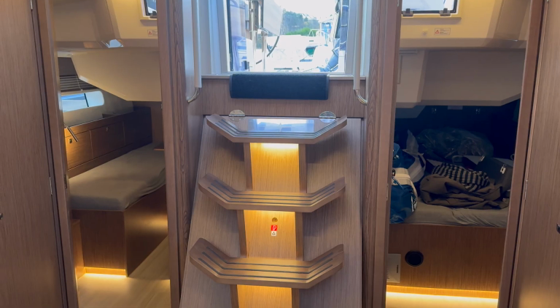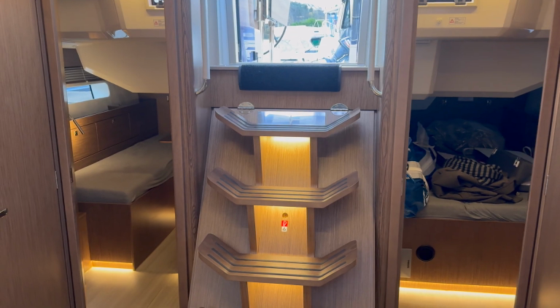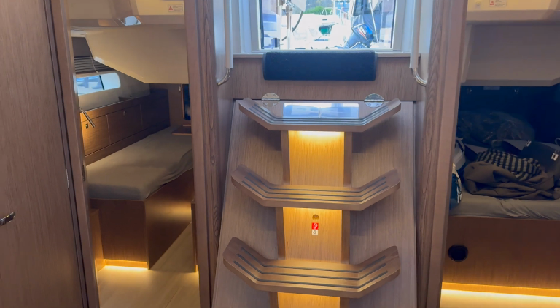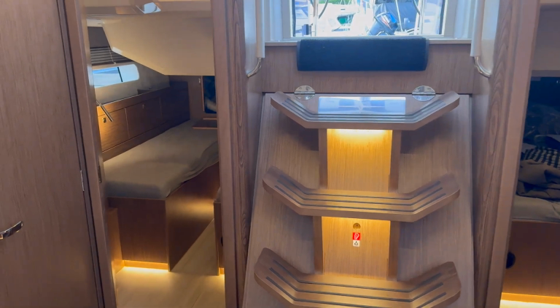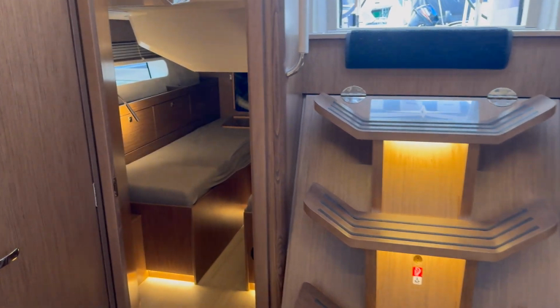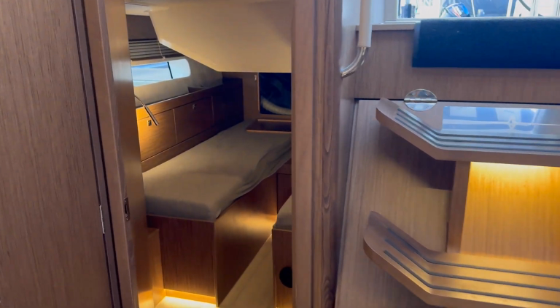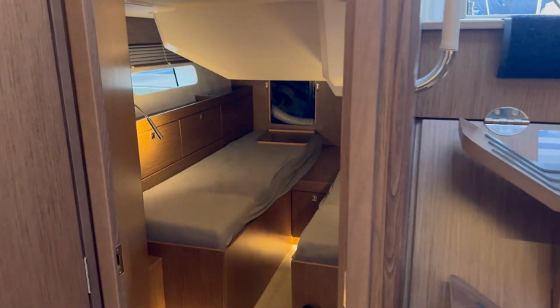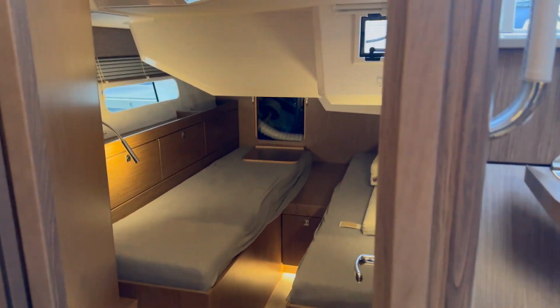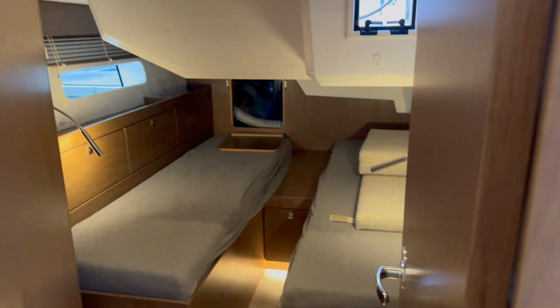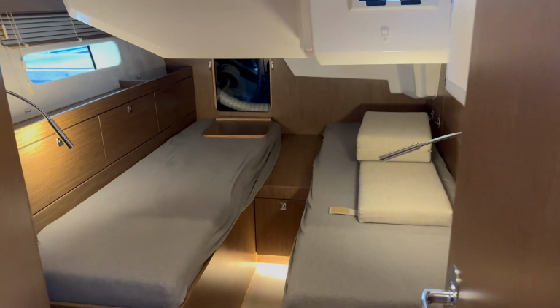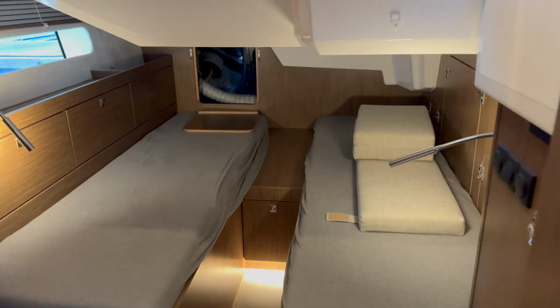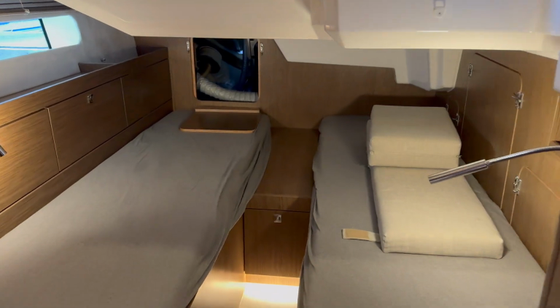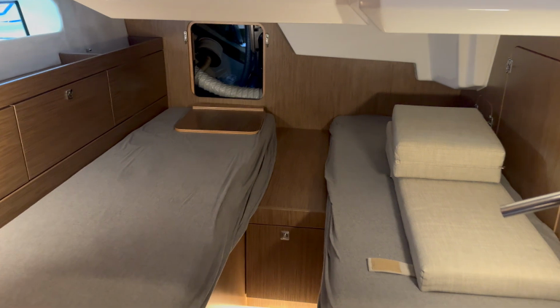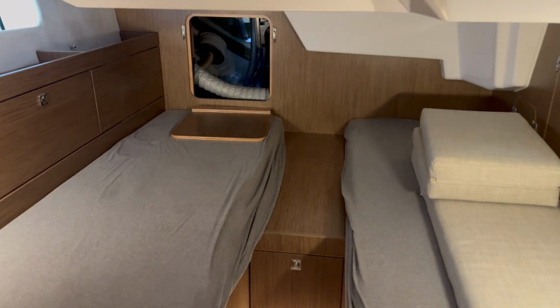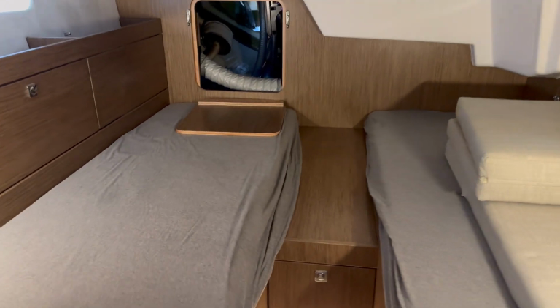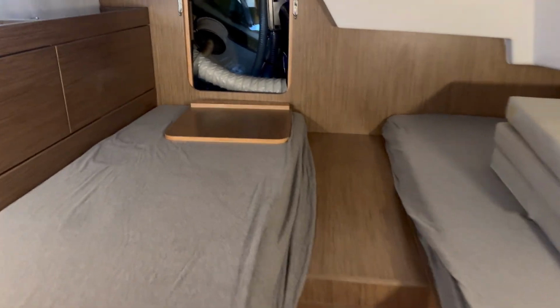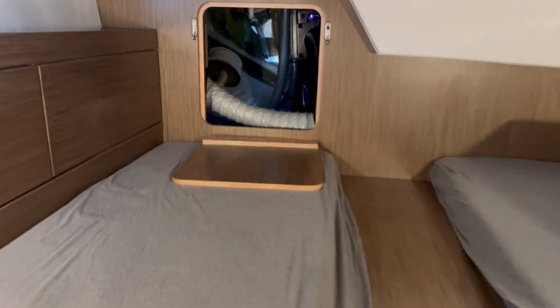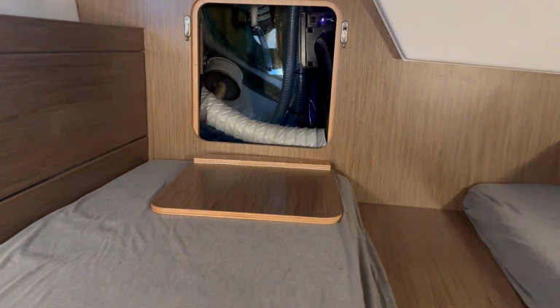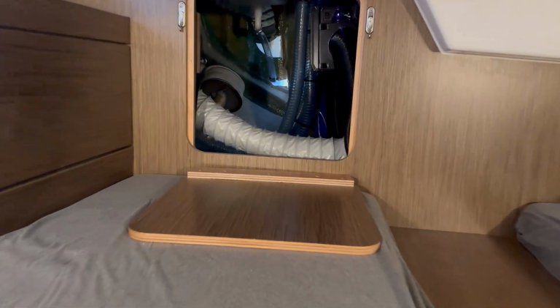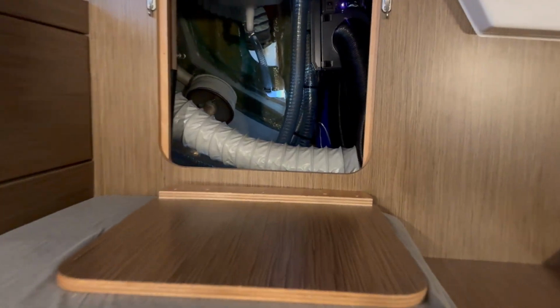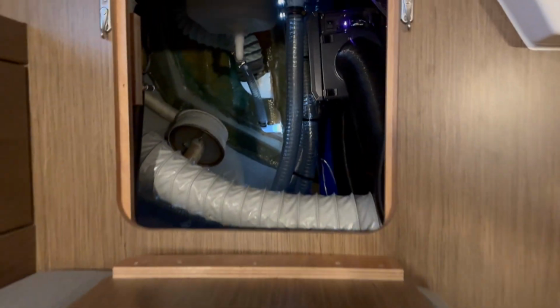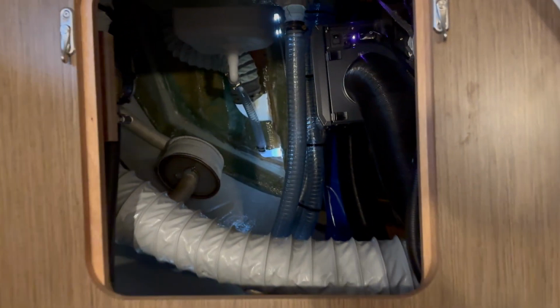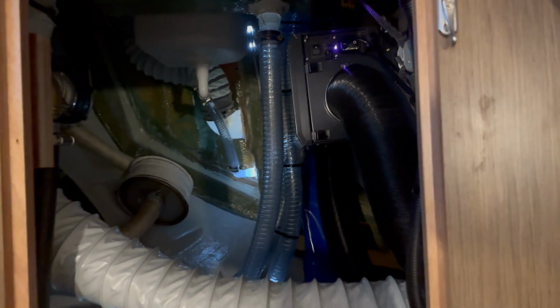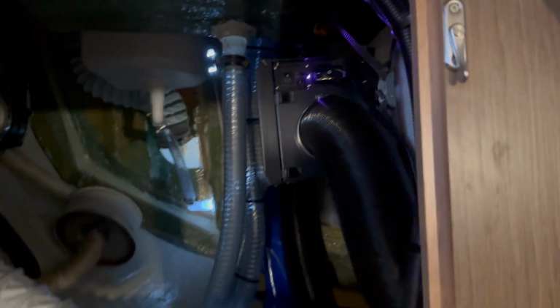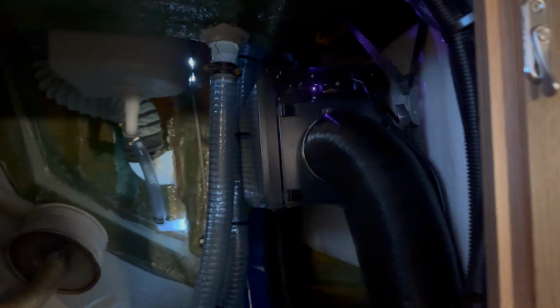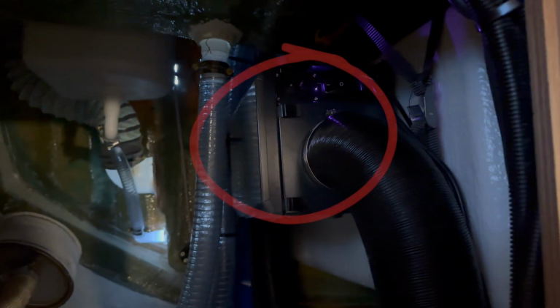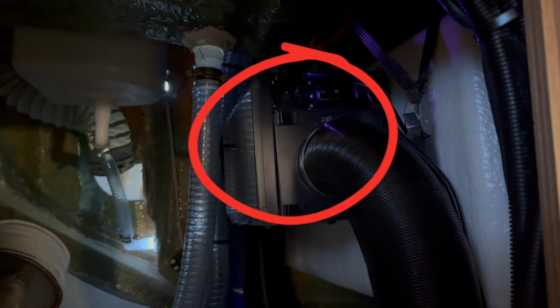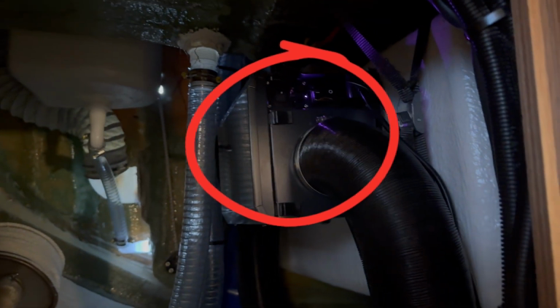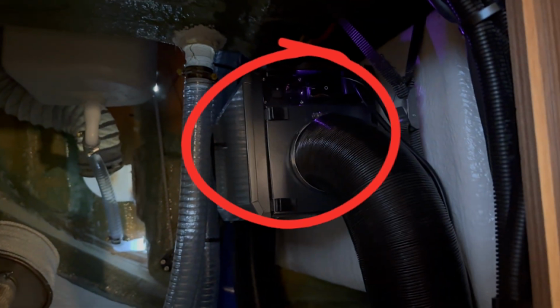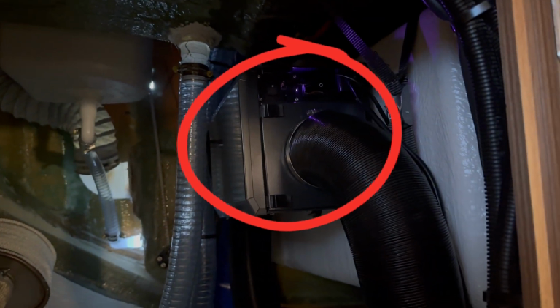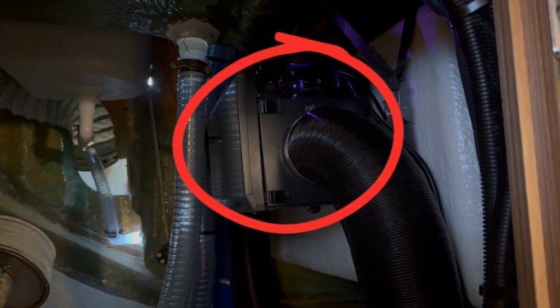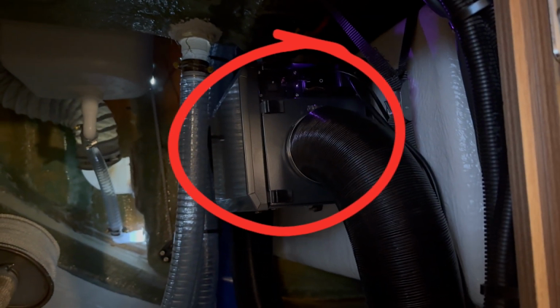This is a boat with two aft cabins. We will now go into one of the aft cabins and have a look in the technical room behind the aft cabin. Here you can see this gray box — this is the dehumidifier.